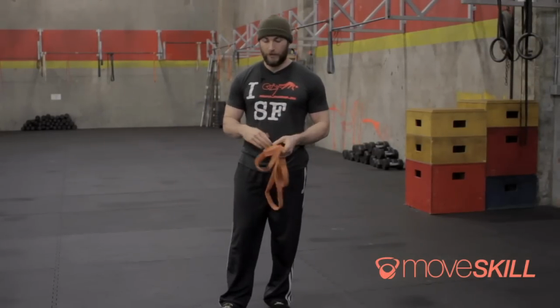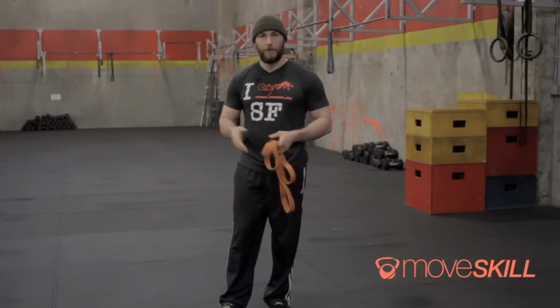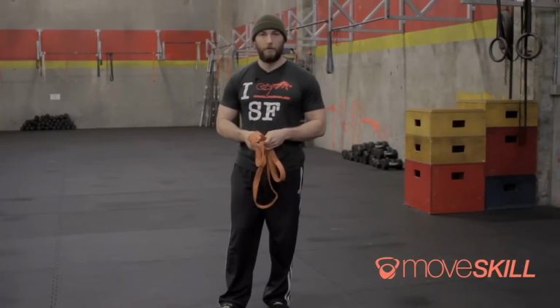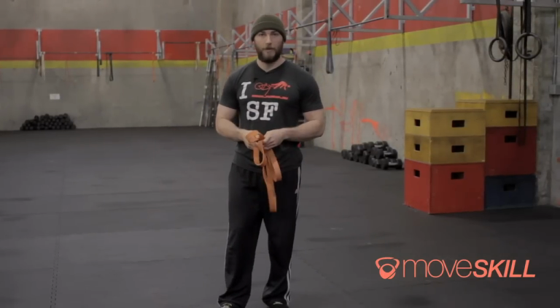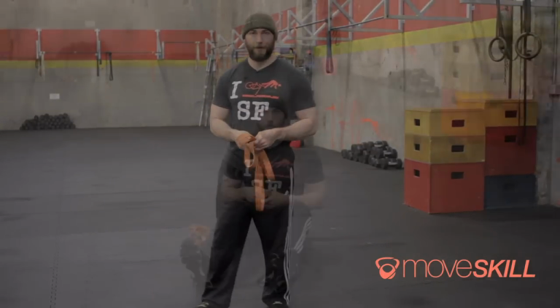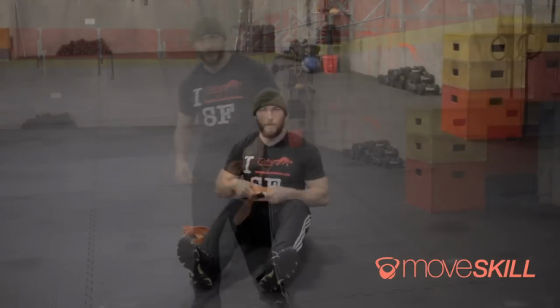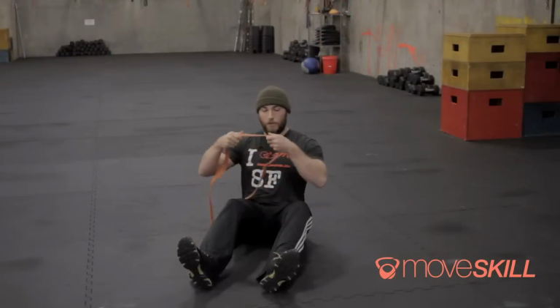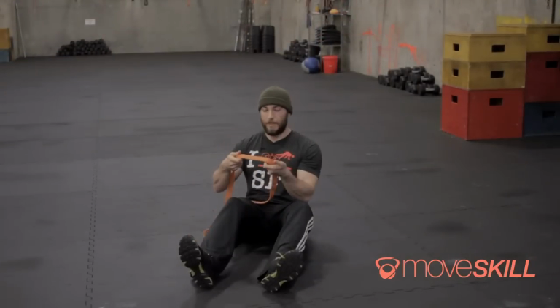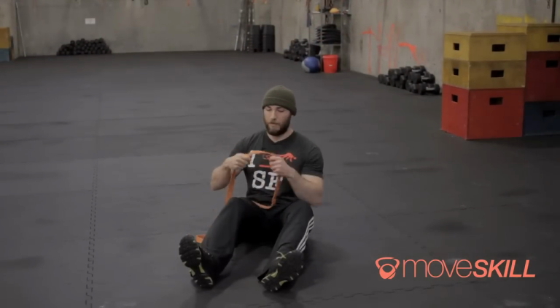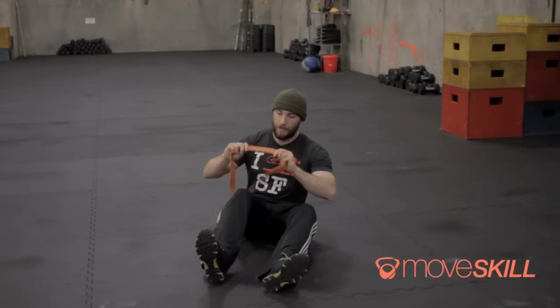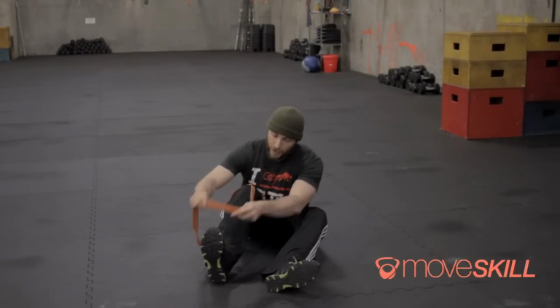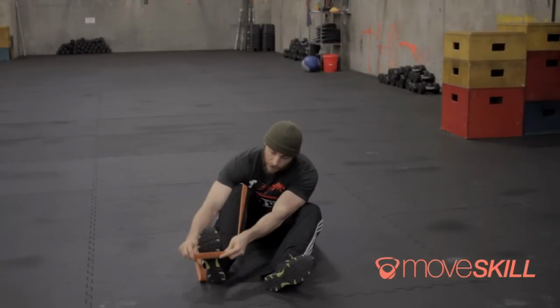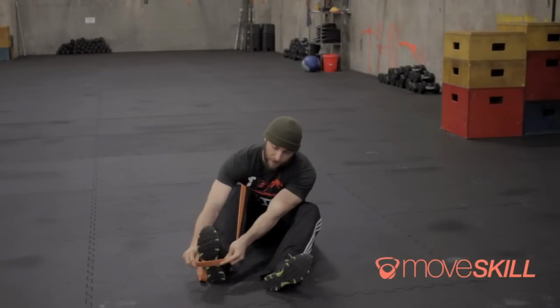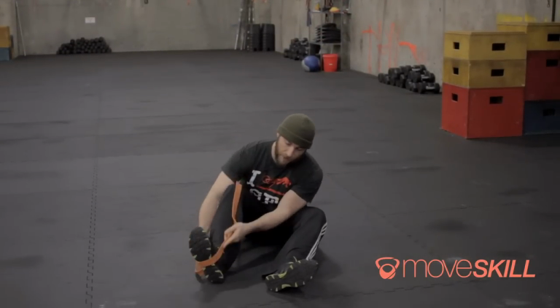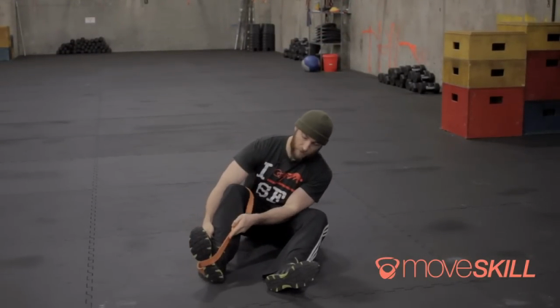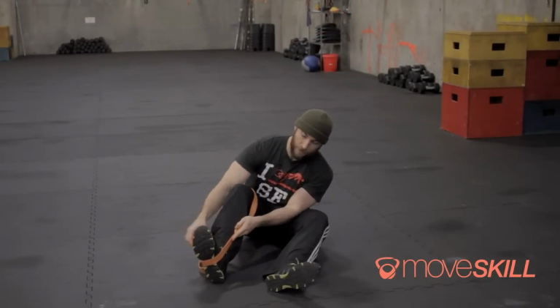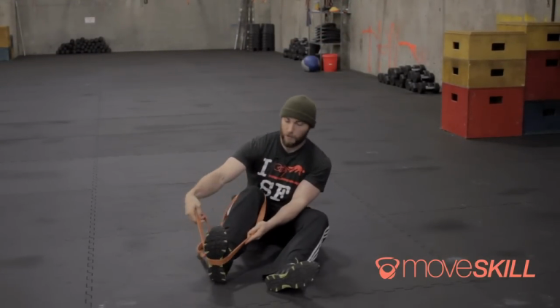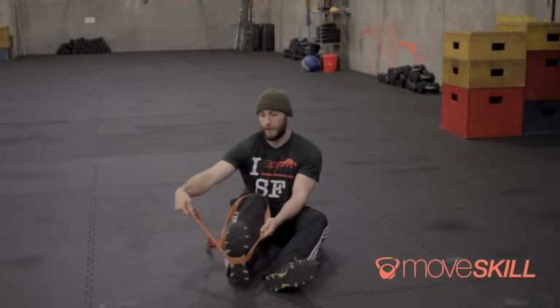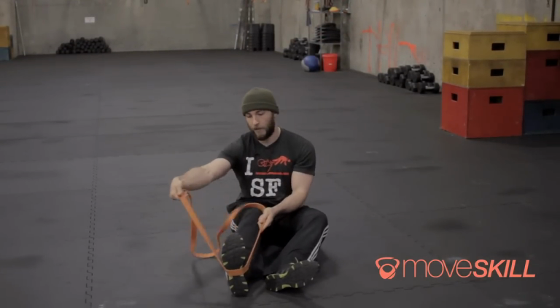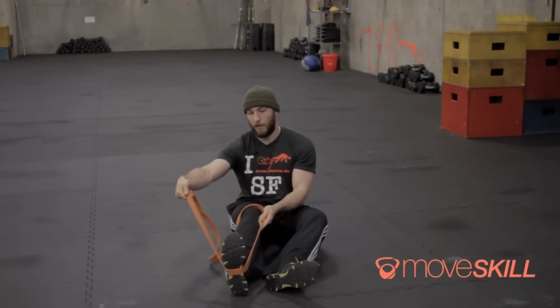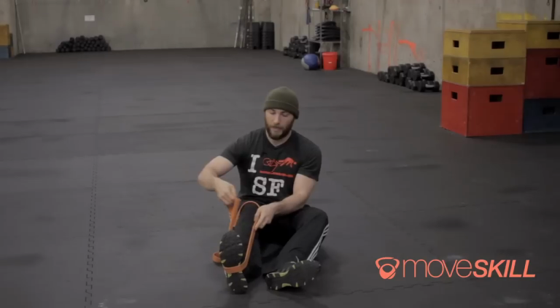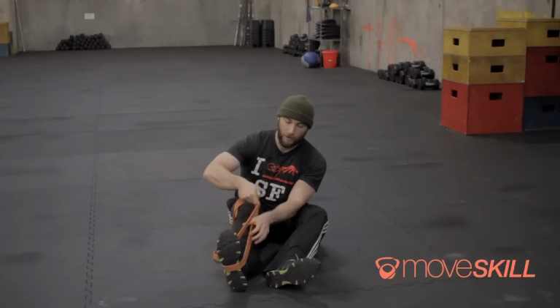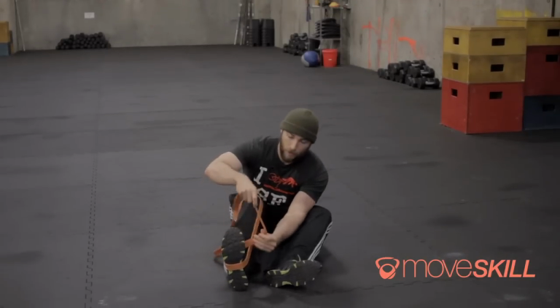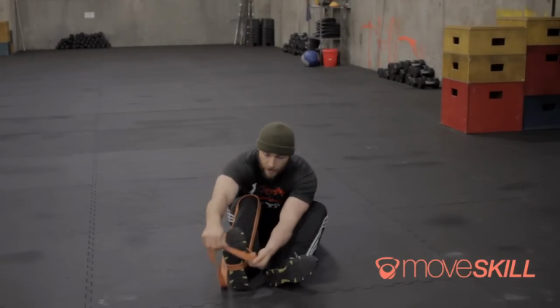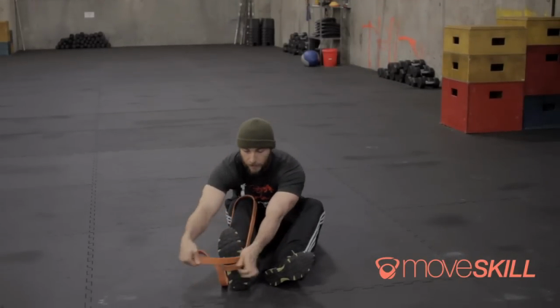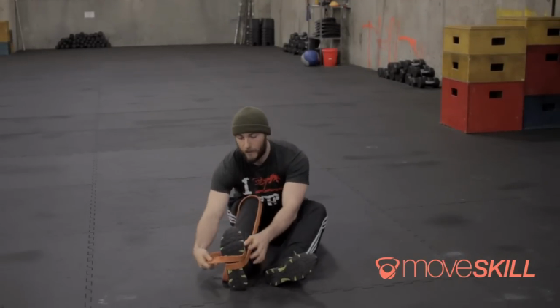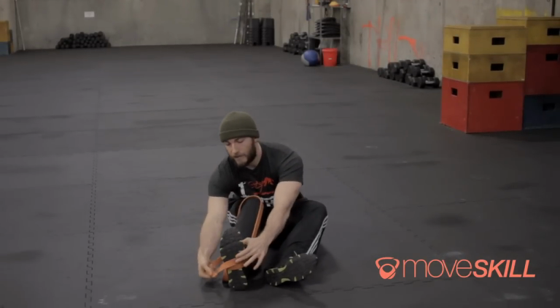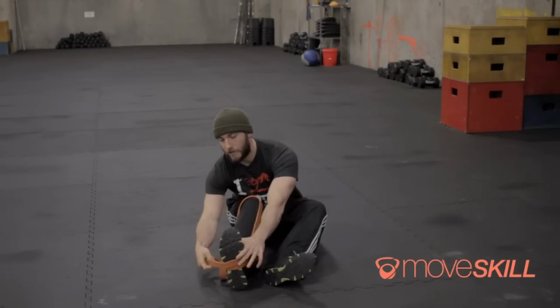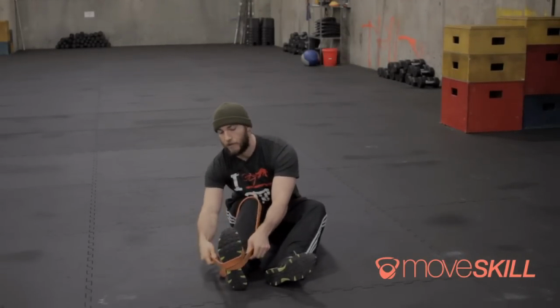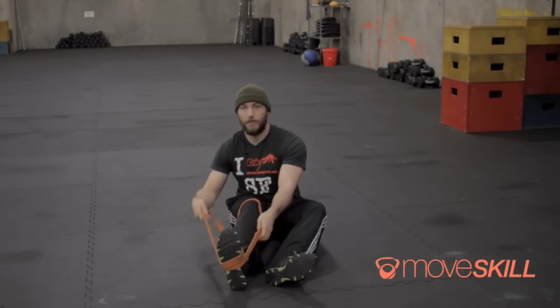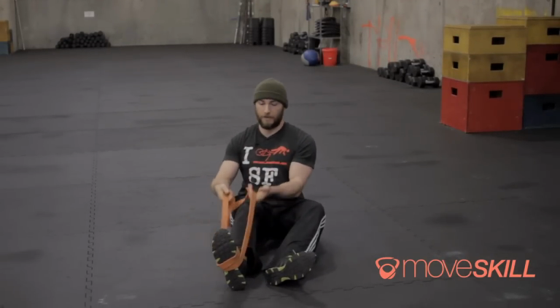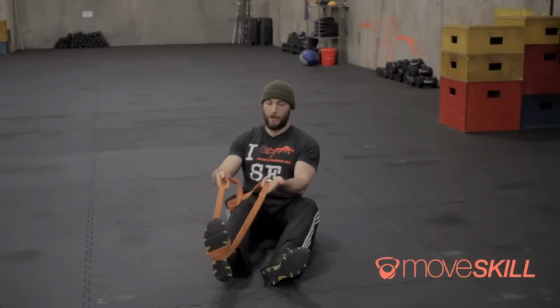So we're going to sit down and try this out. I'm going to take the end of the band and stick it right in the arch of my foot. I'll grab one side and loop it around — this is just so it doesn't slip off.